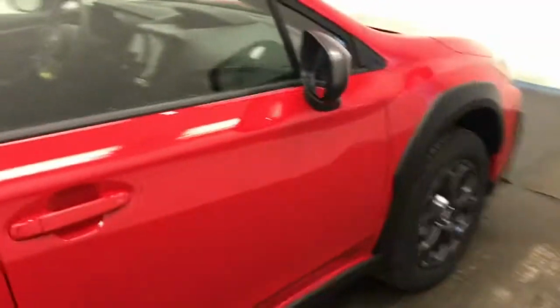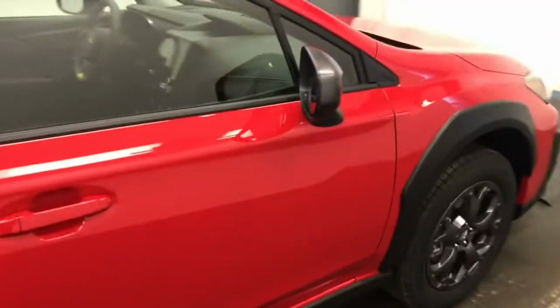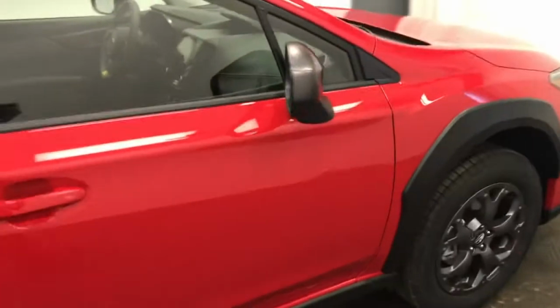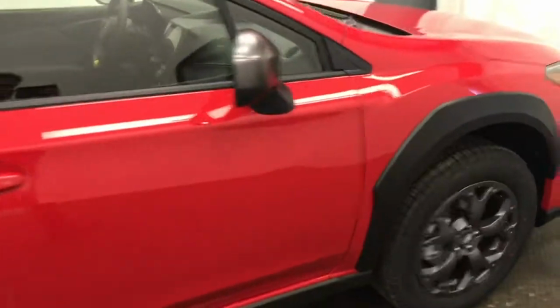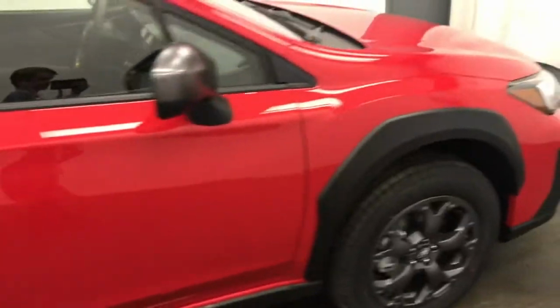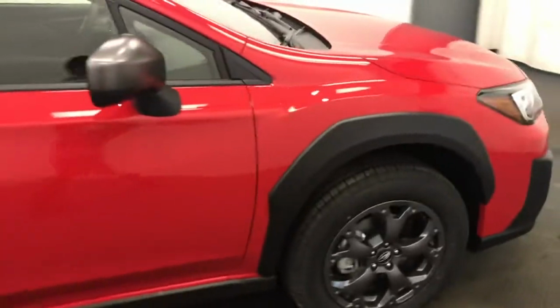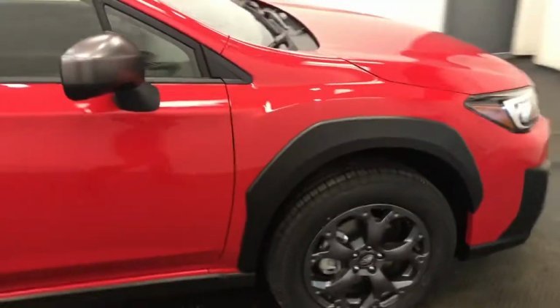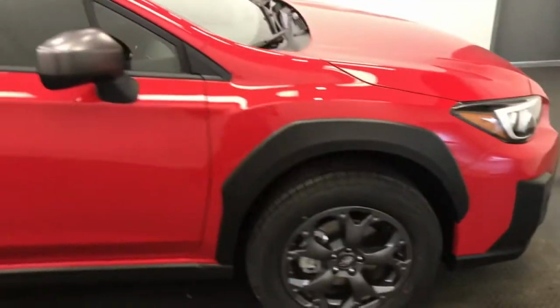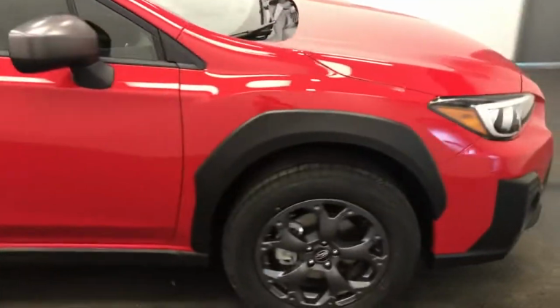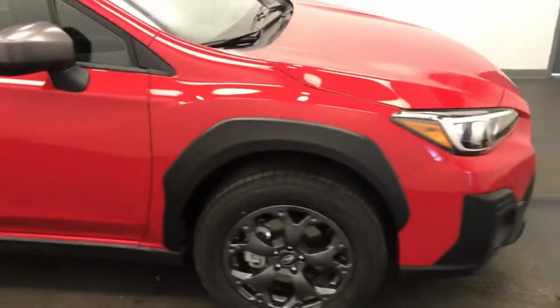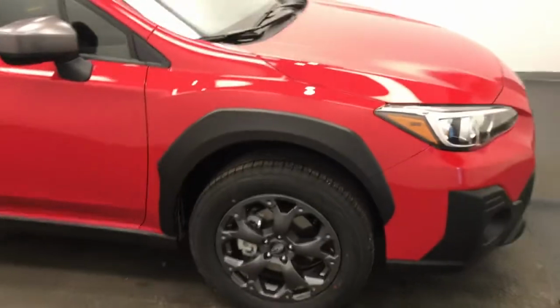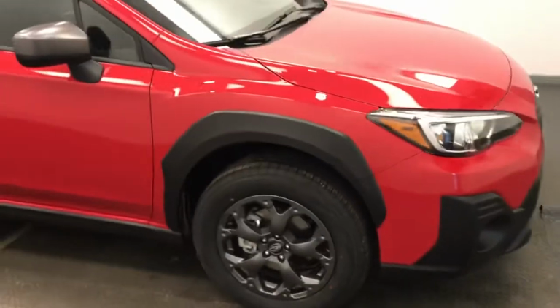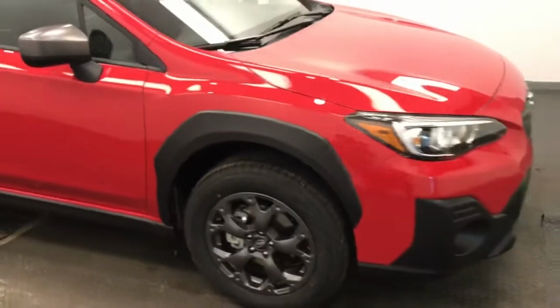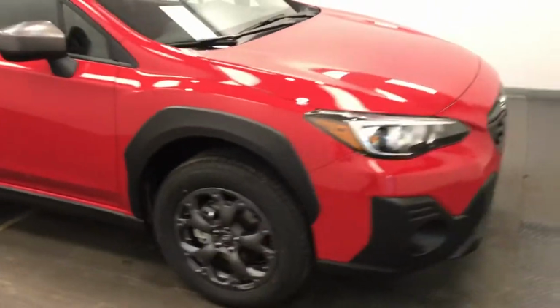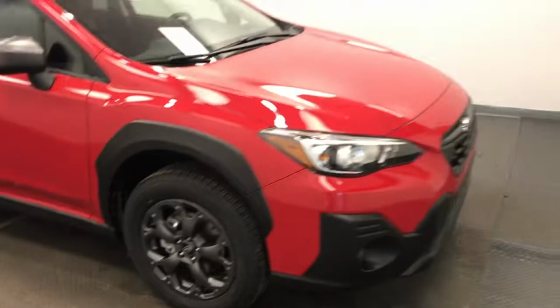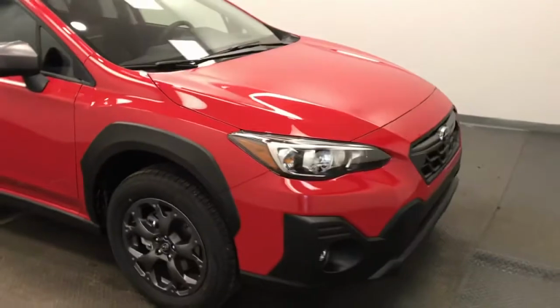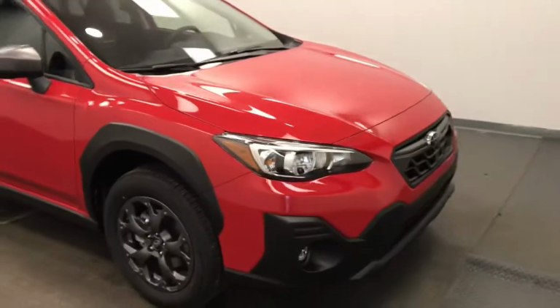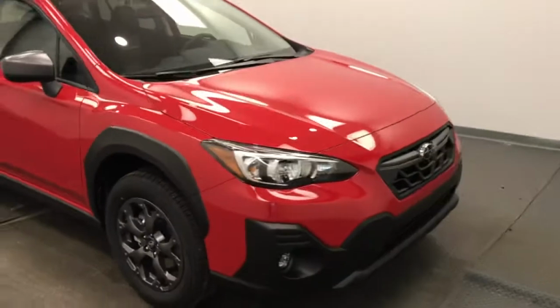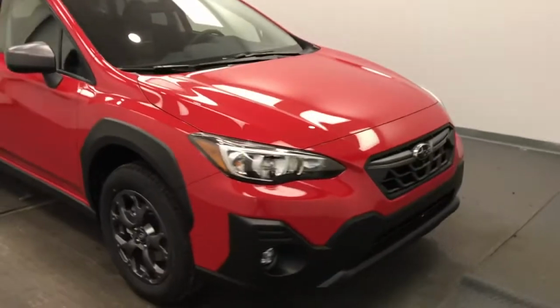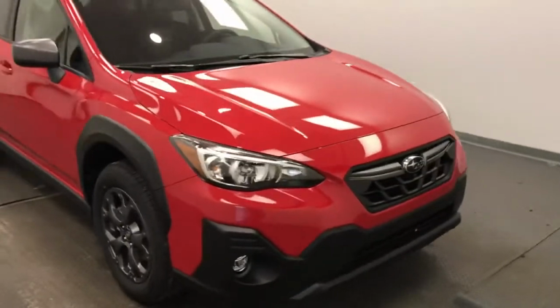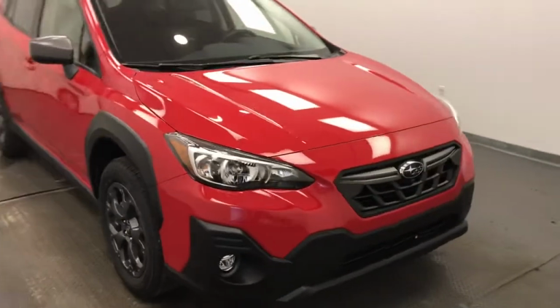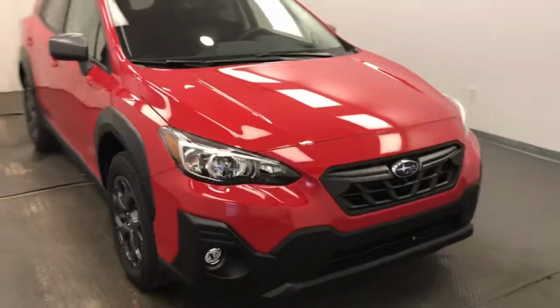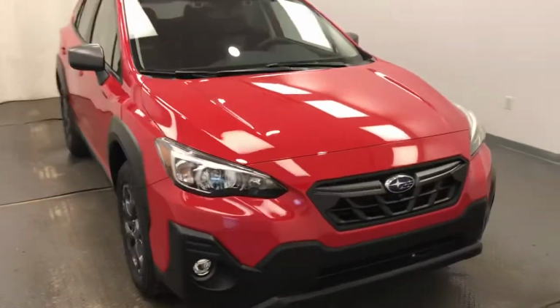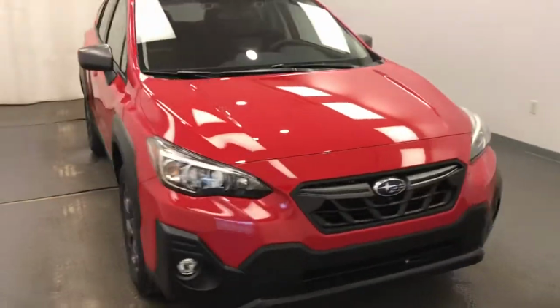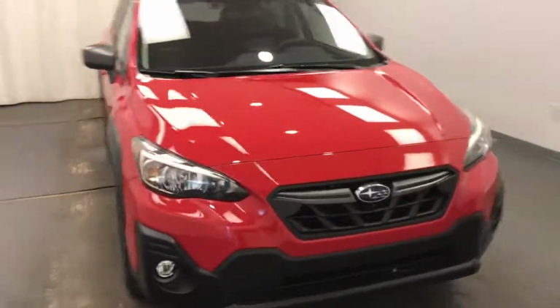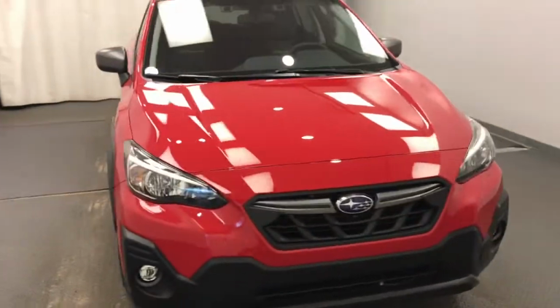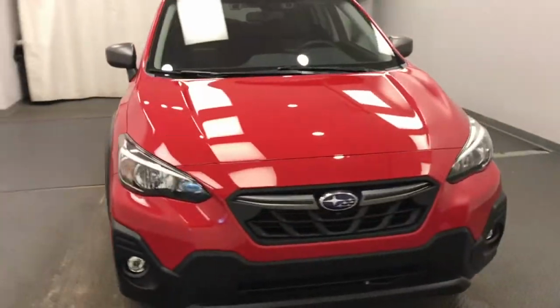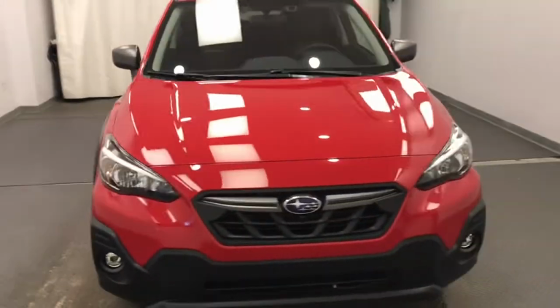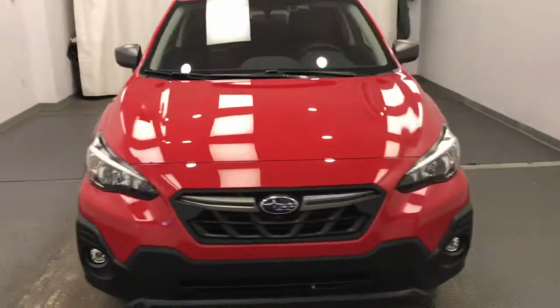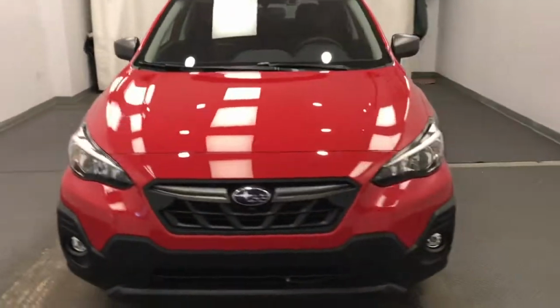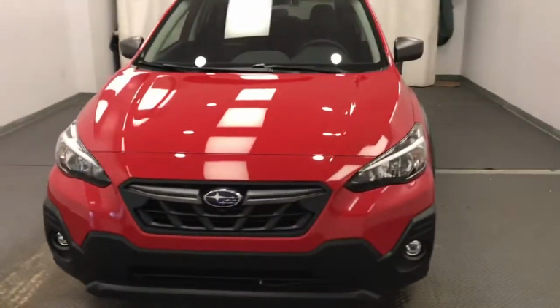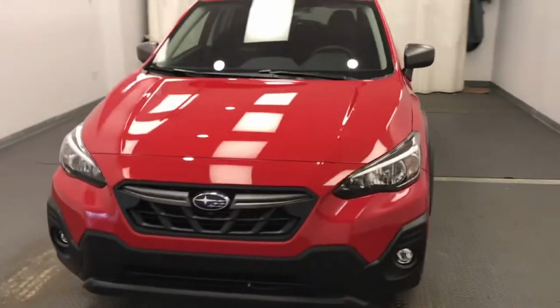Once again, we're reviewing stock number 226904 on a 2021 Subaru Crosstrek. Our exterior colour is pure red.